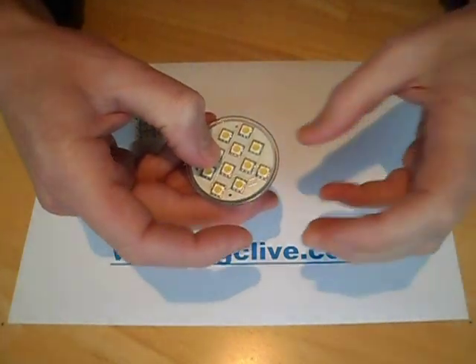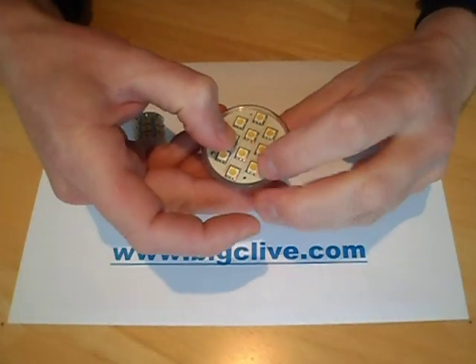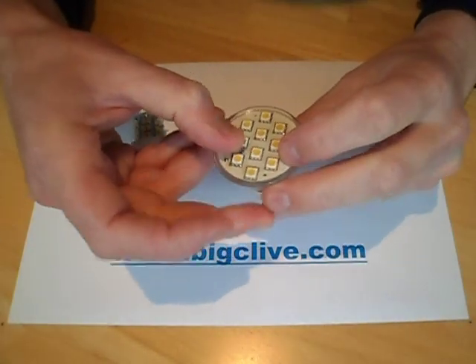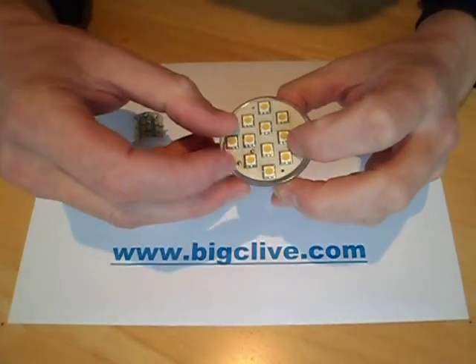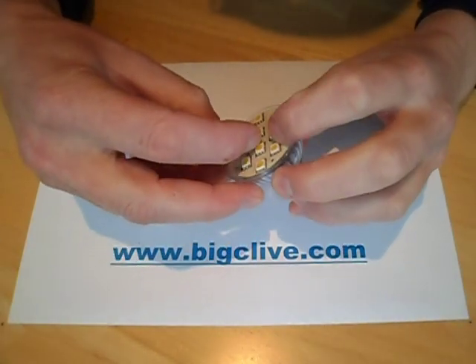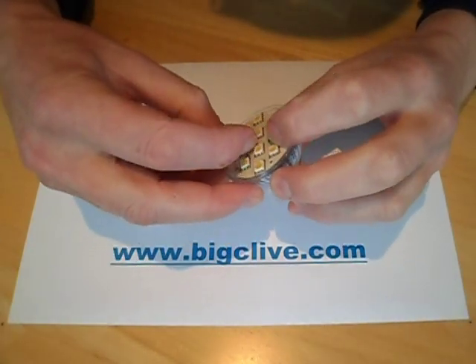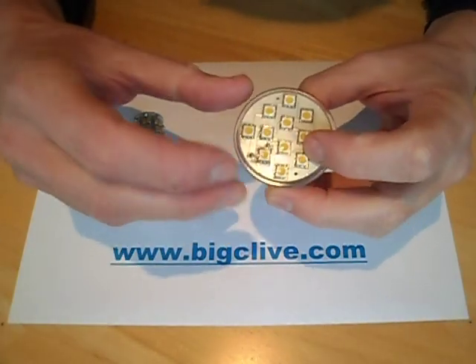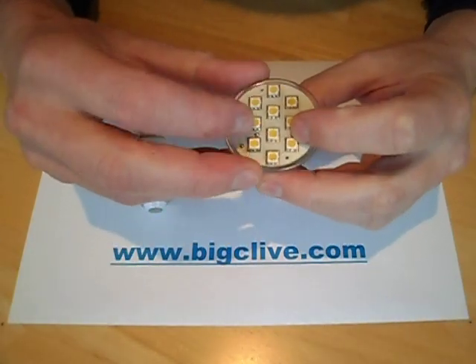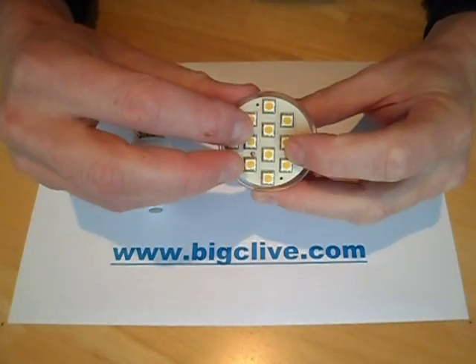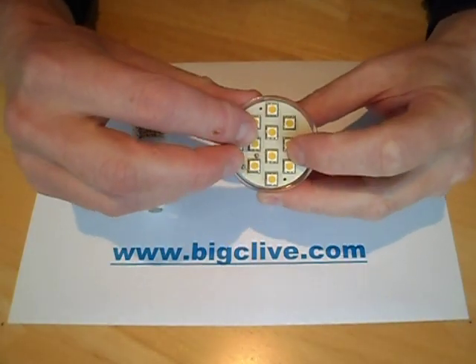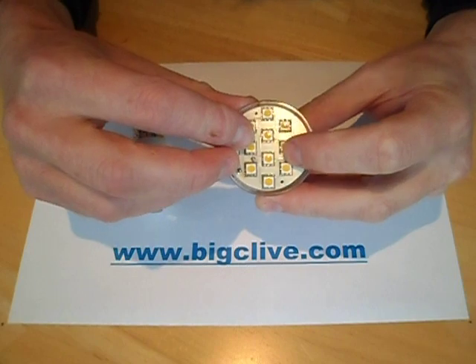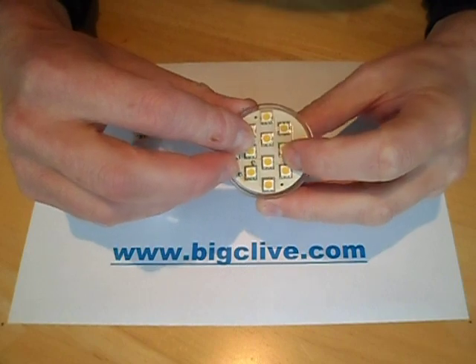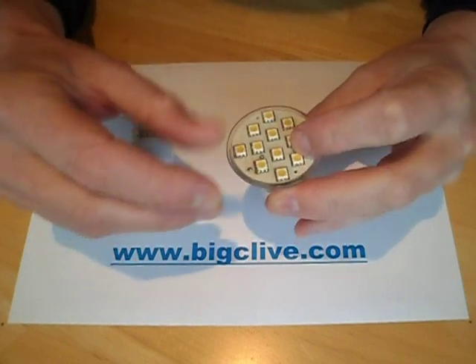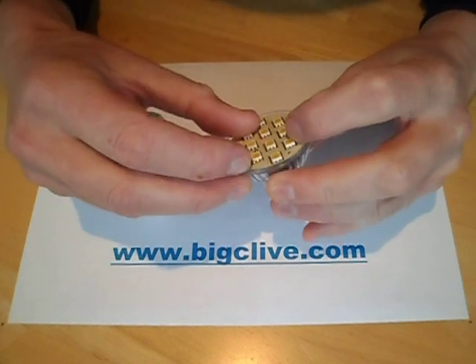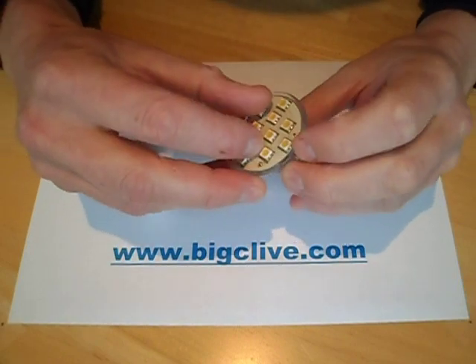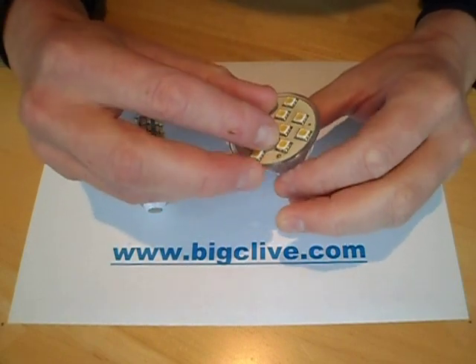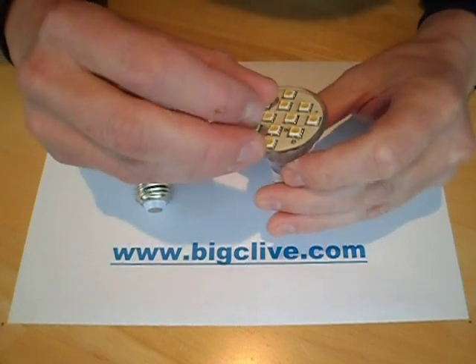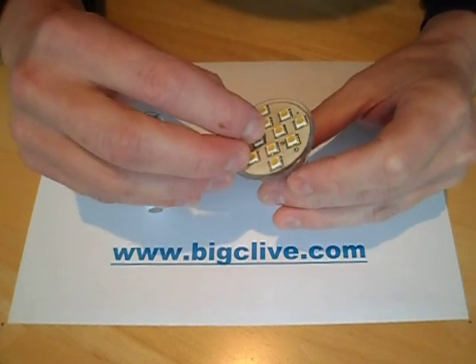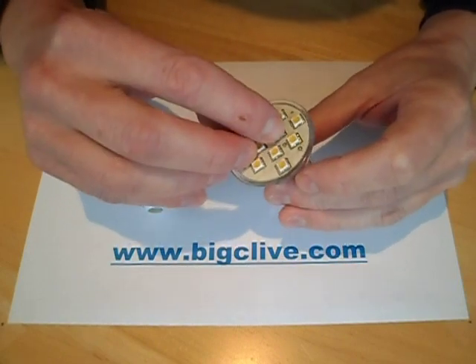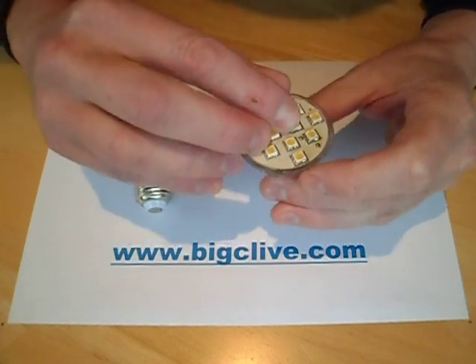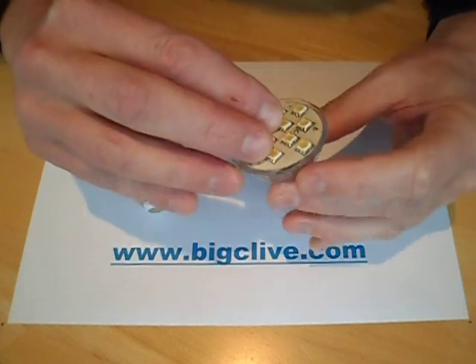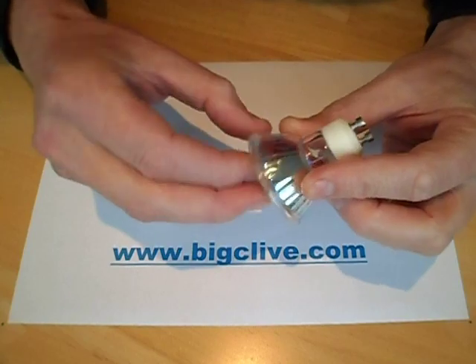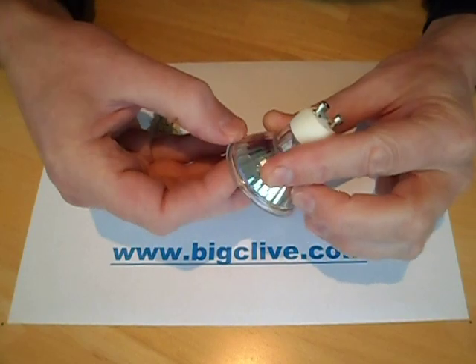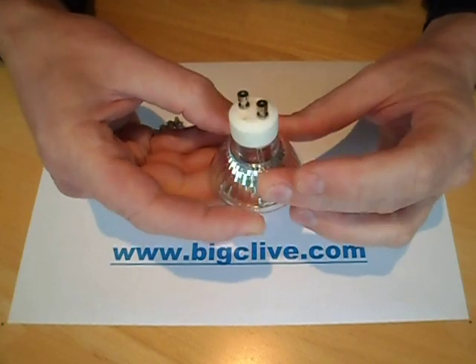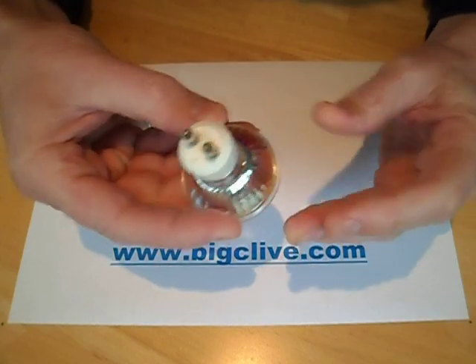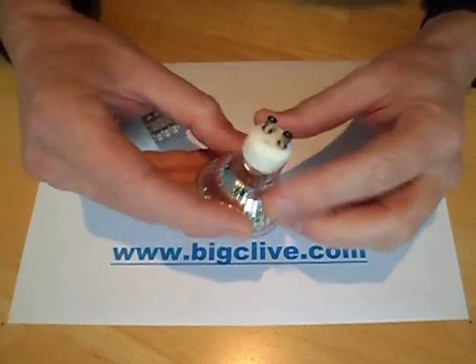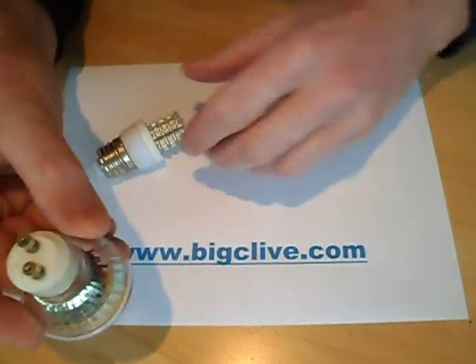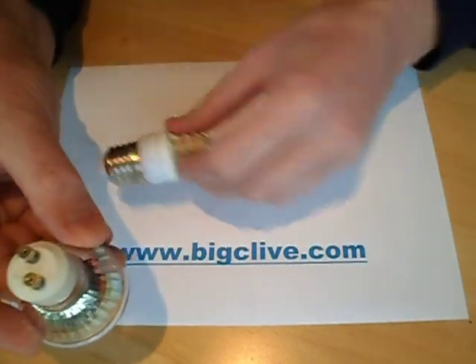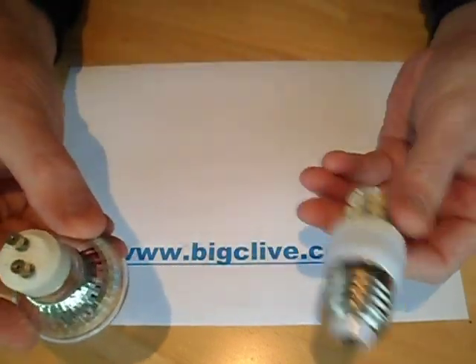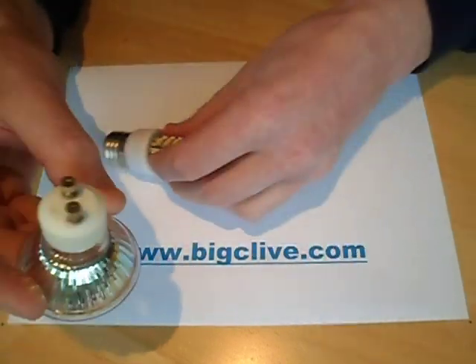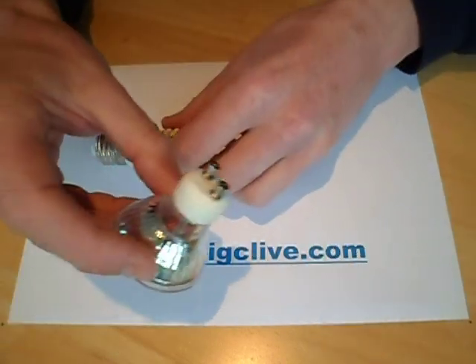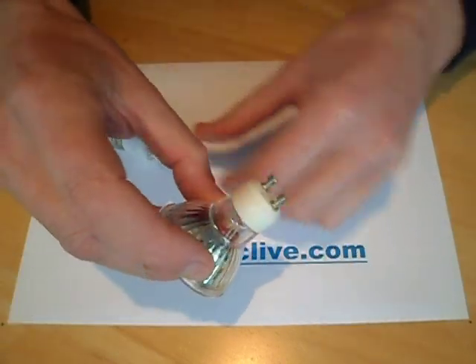More LED delights from eBay, particularly from China, and these ones are special — and when I say special, I mean special in inverted commas — because they're both rated 240 volts.